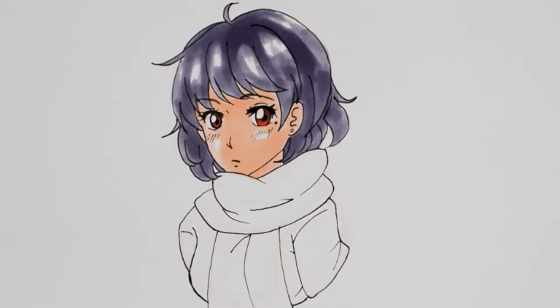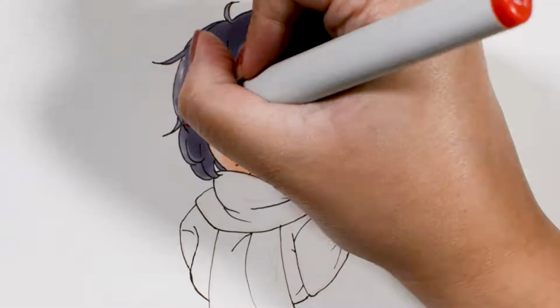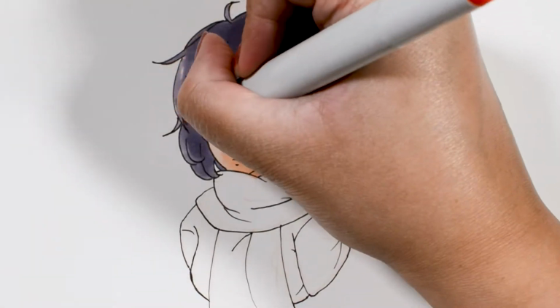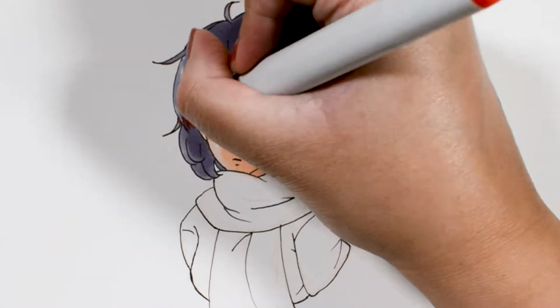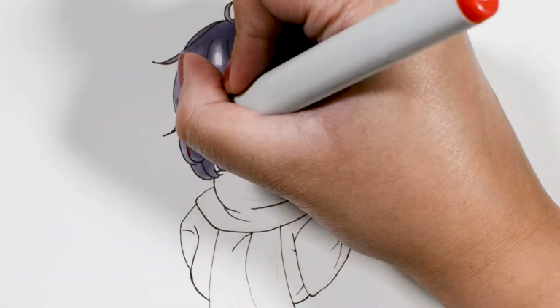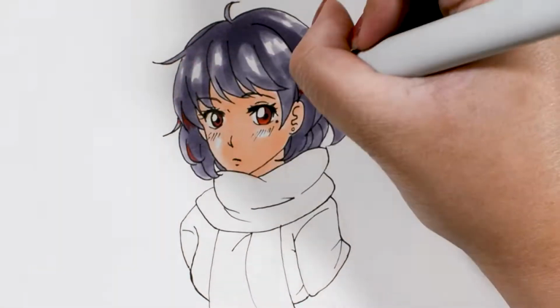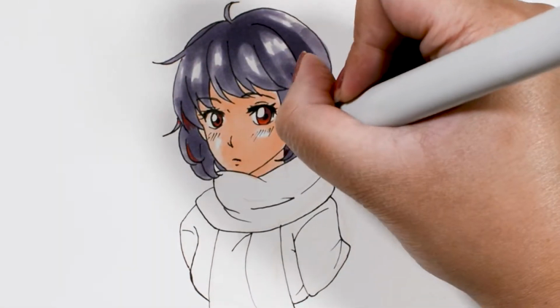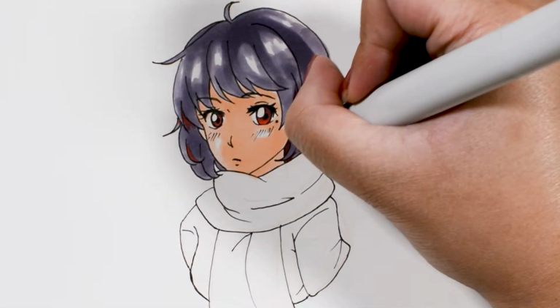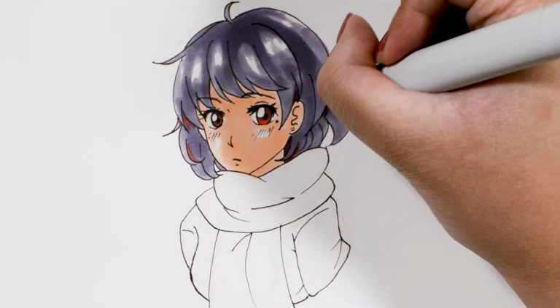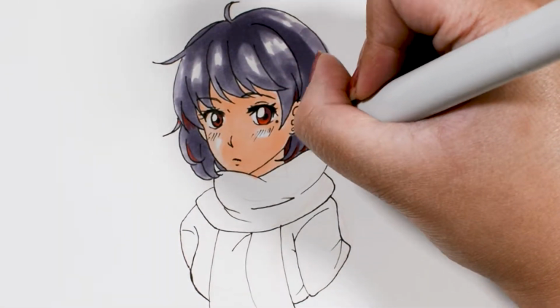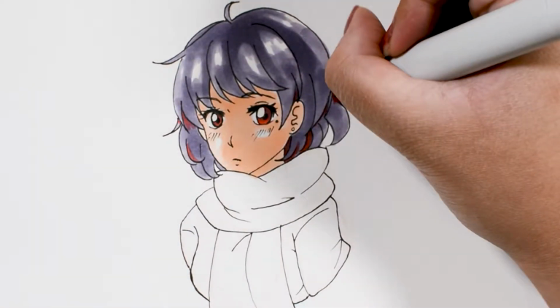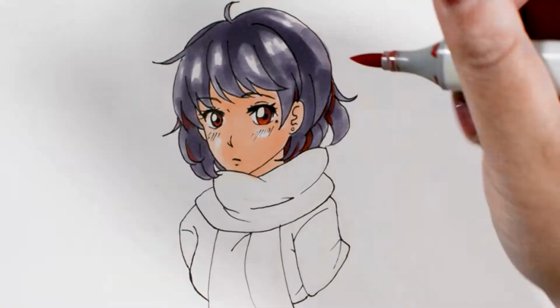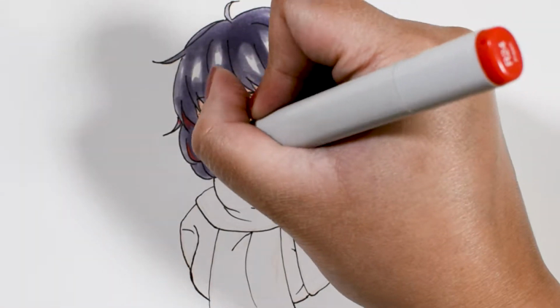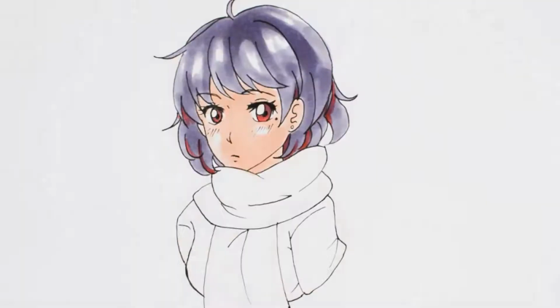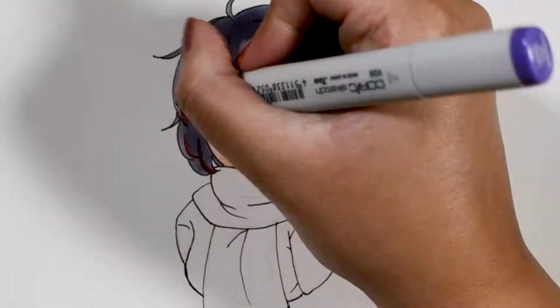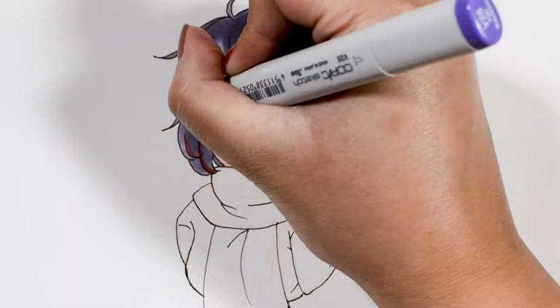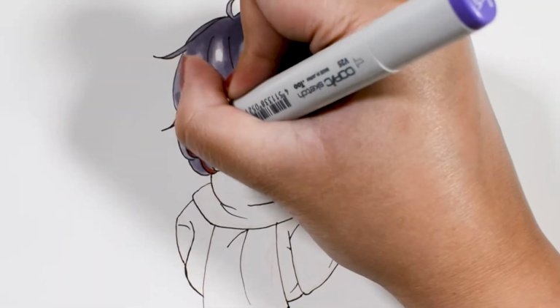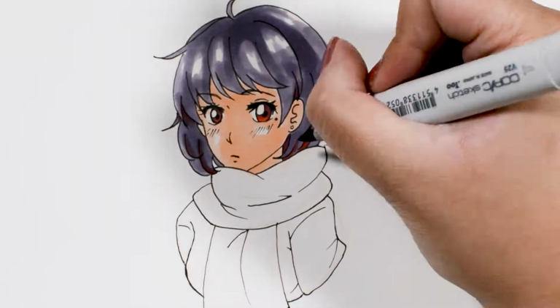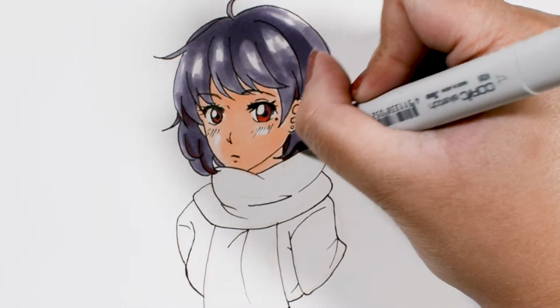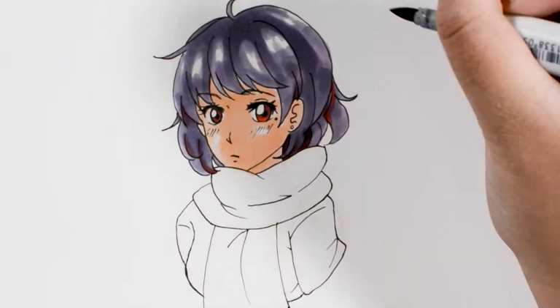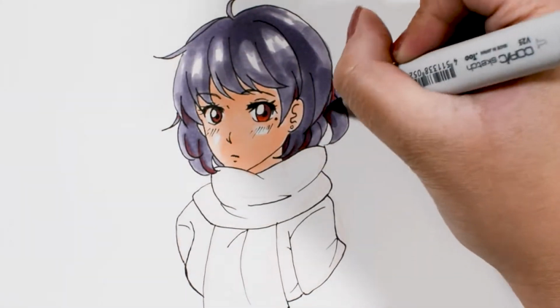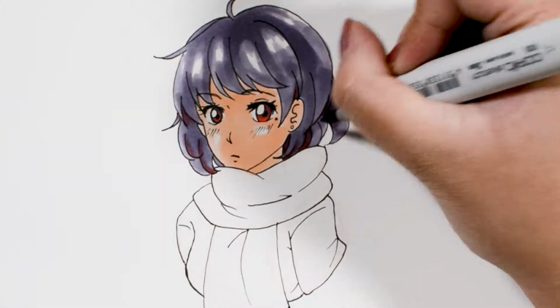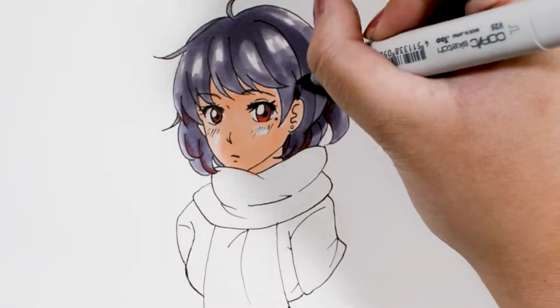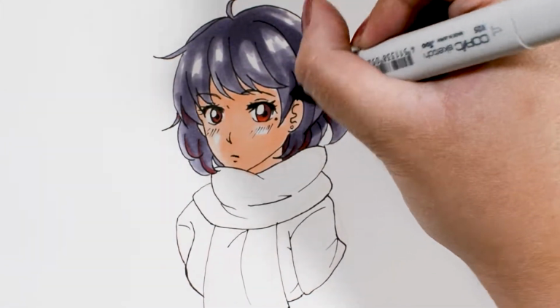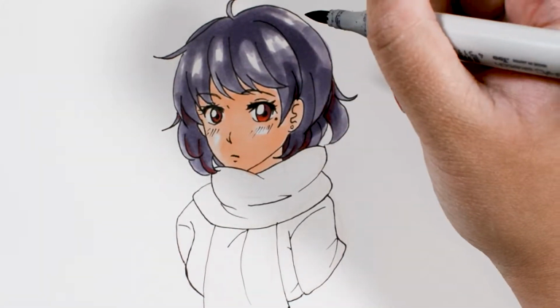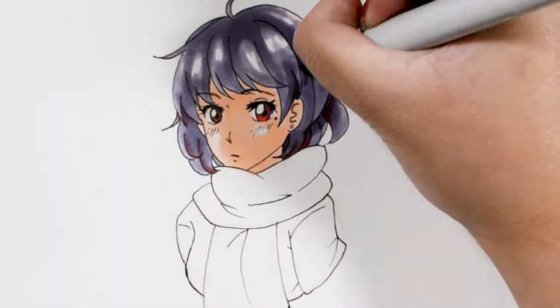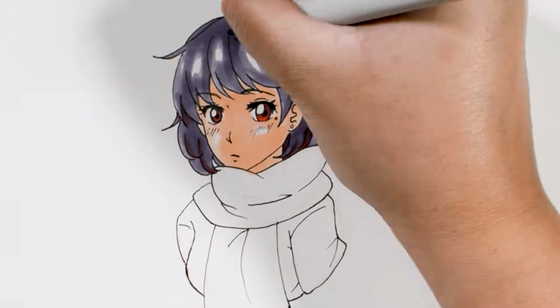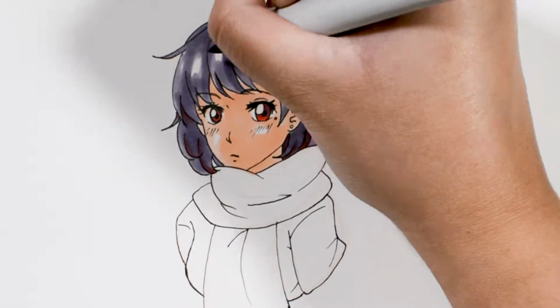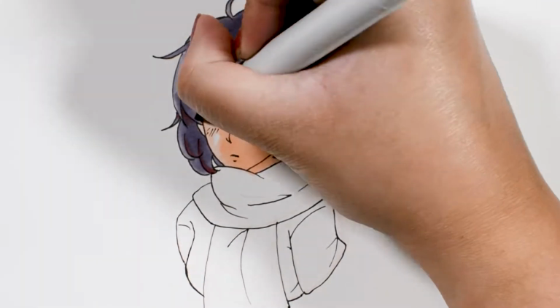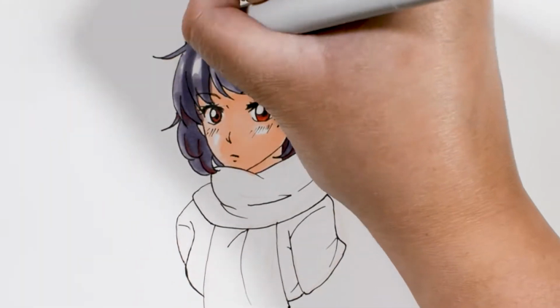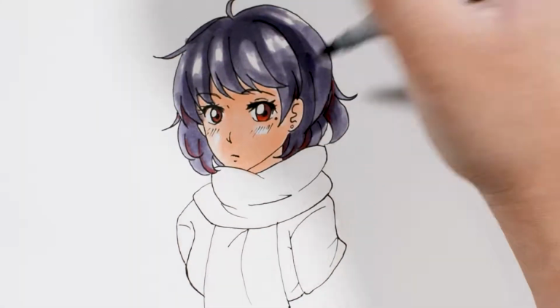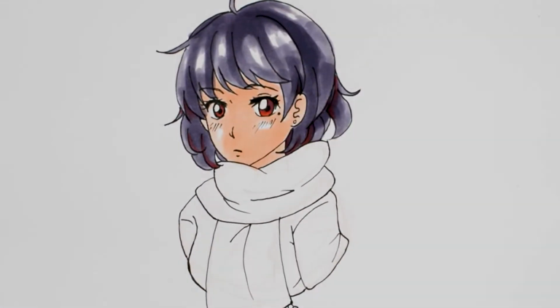So I used the red in the stripe pattern on her scarf and shaded the scarf with the skin color. I also used a Uniball Signo gel pen to draw some highlights in her face, clothes, and hair.